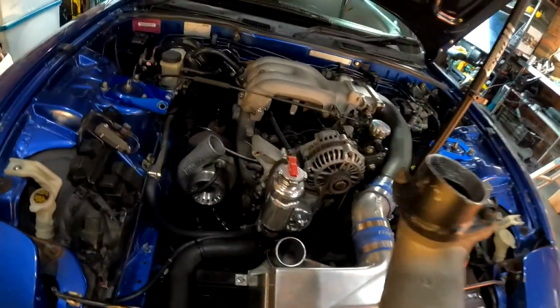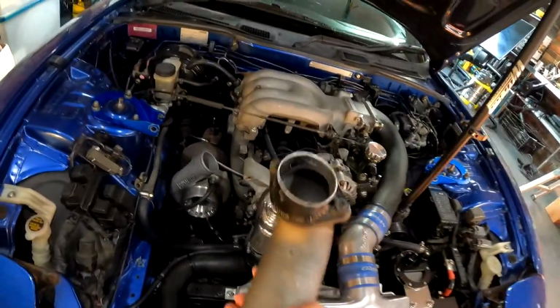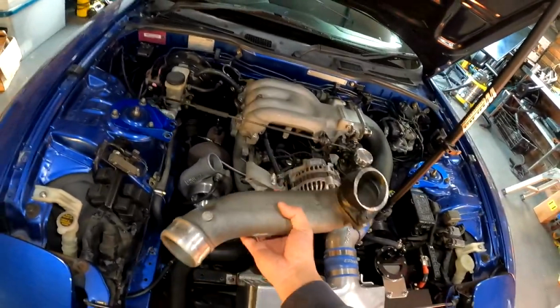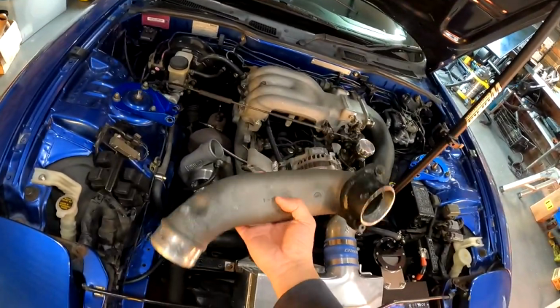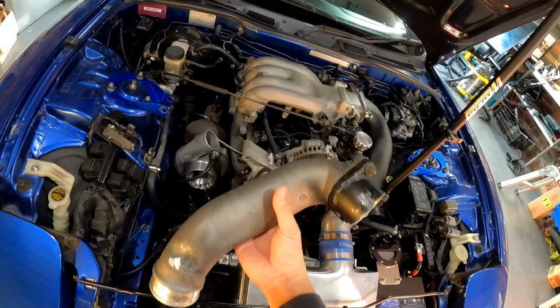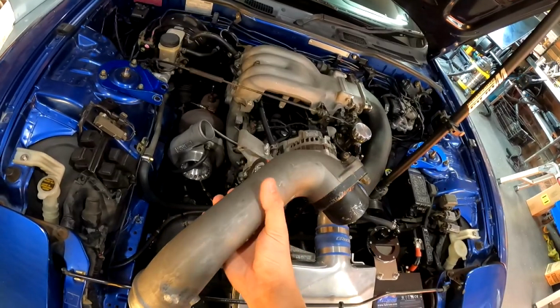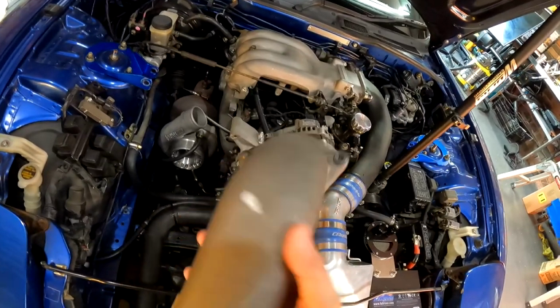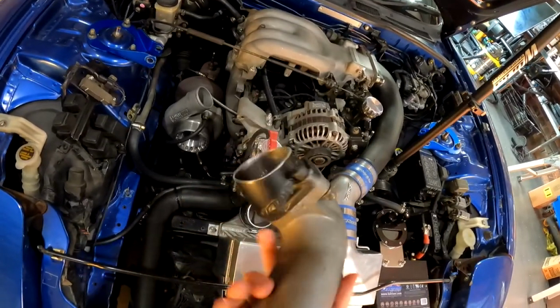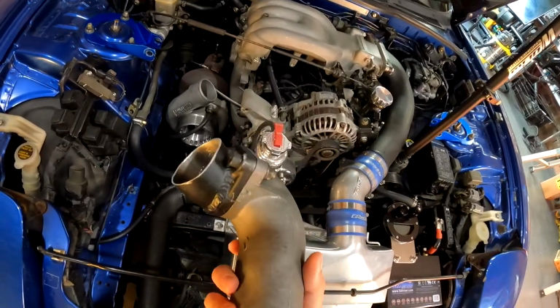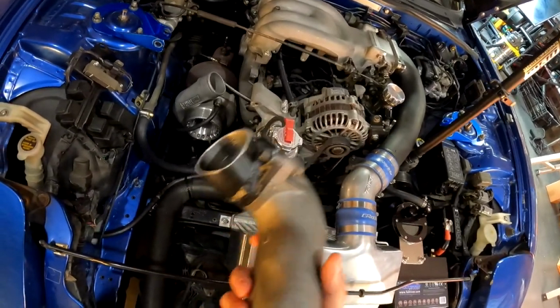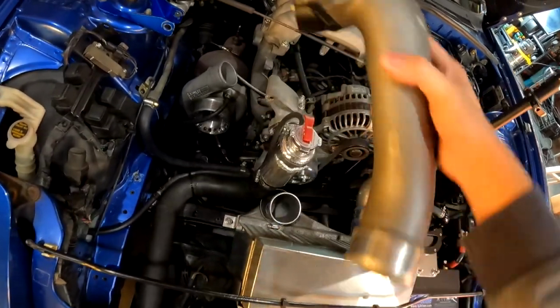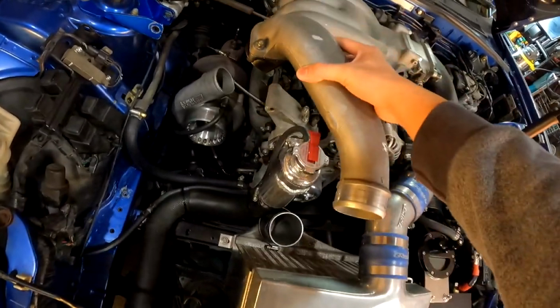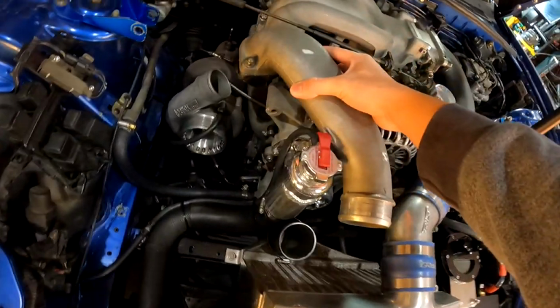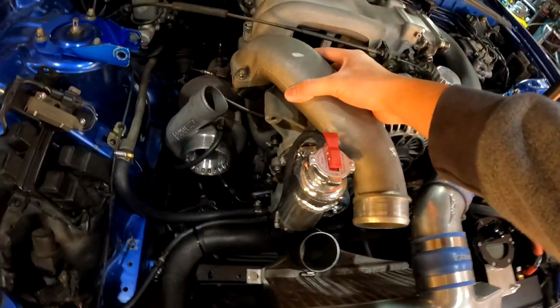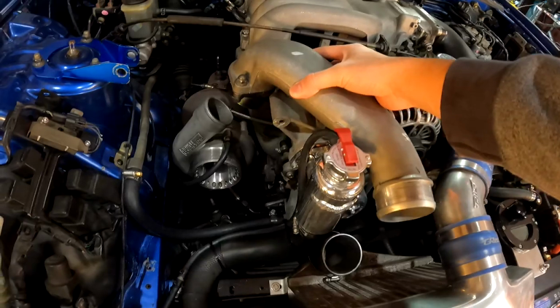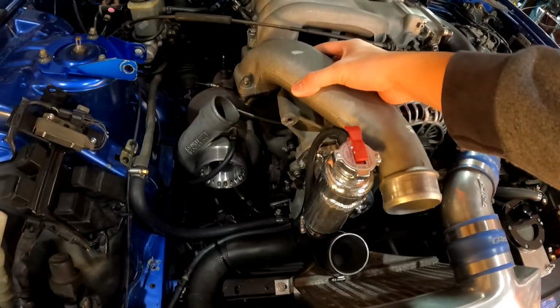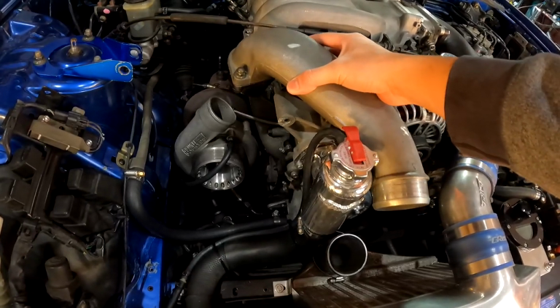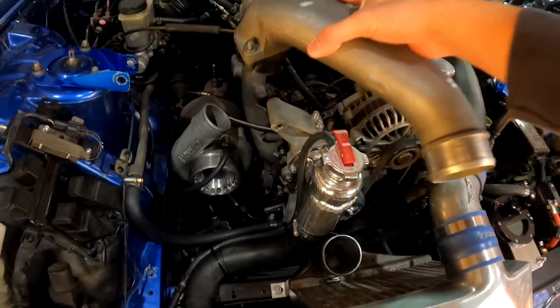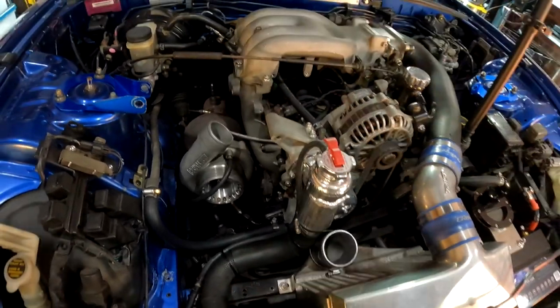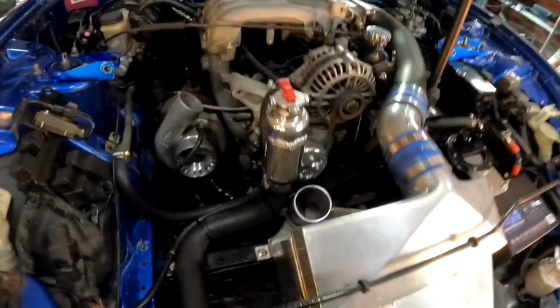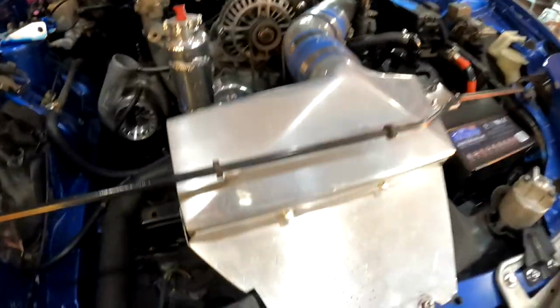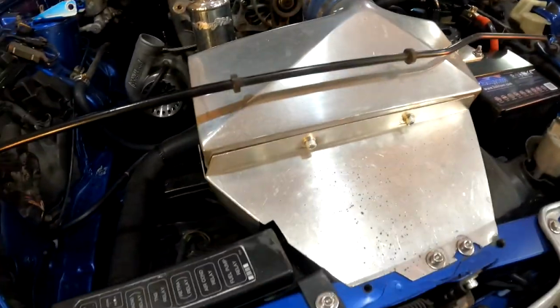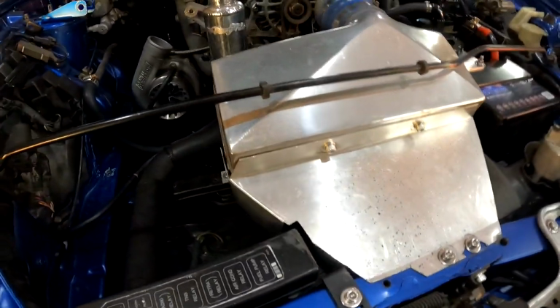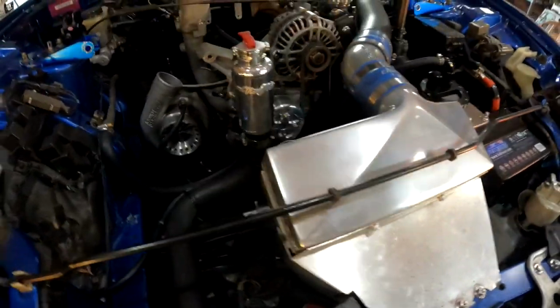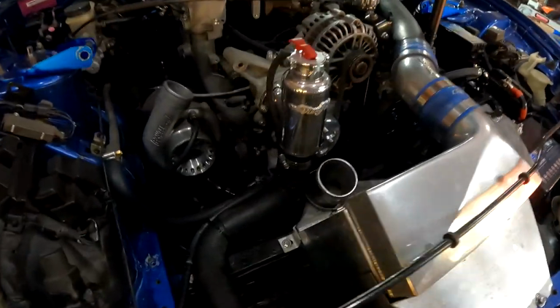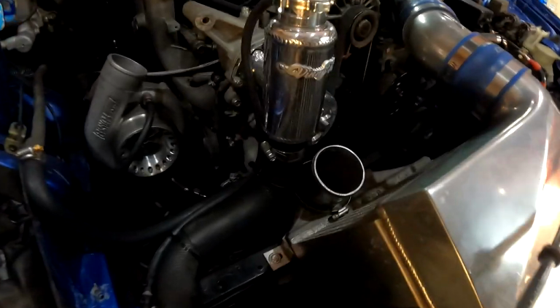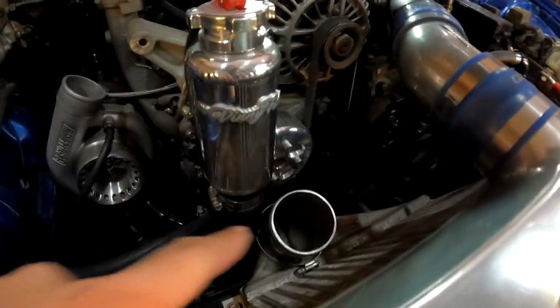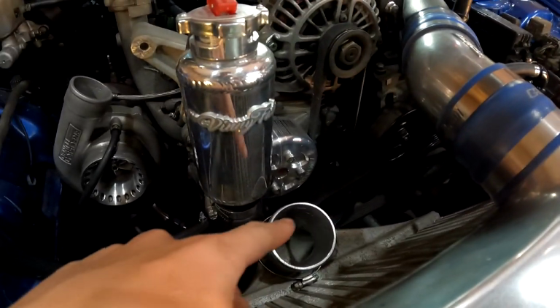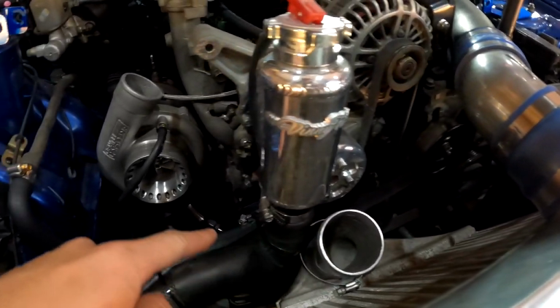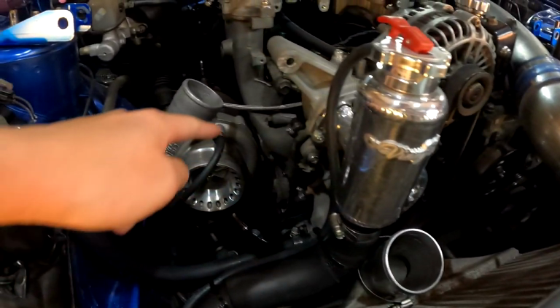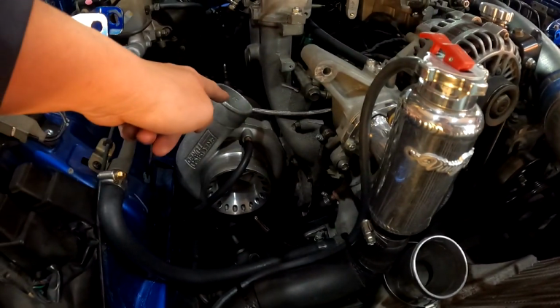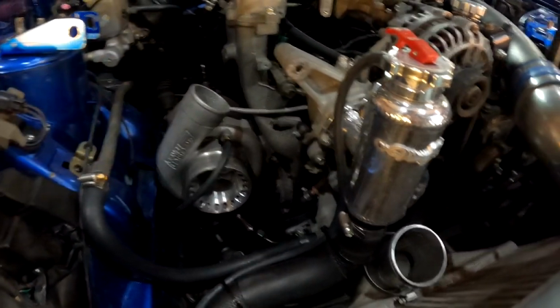This is the original pipe with an adapter here, so it used to sit here. But we're going to make a new piece from the intercooler and go around this way straight to the turbo.